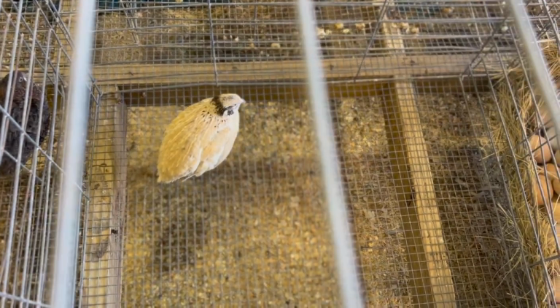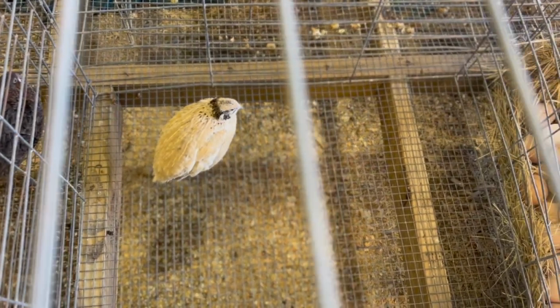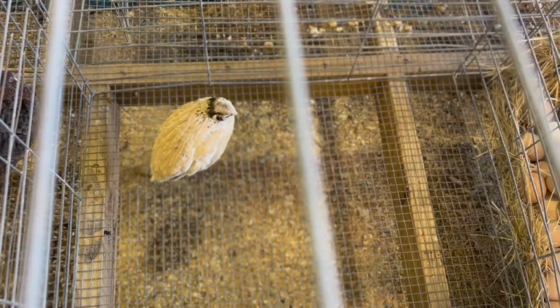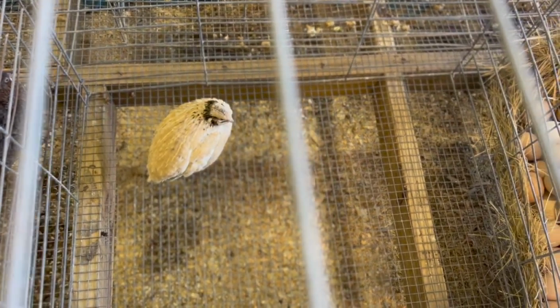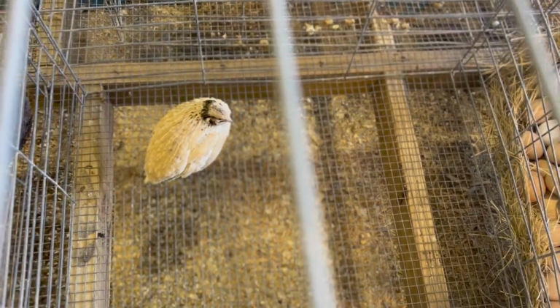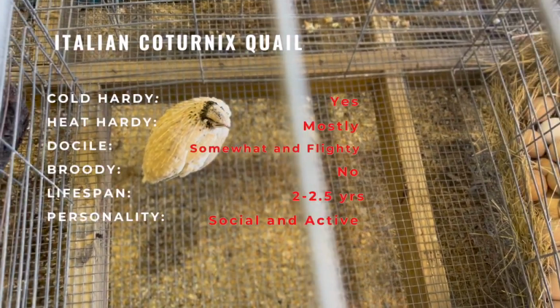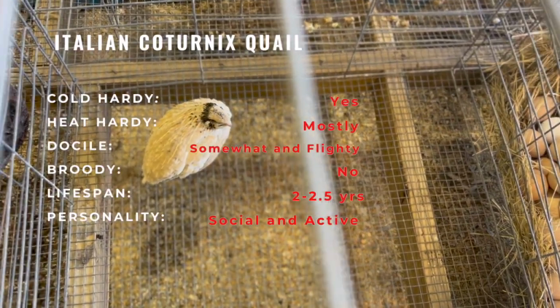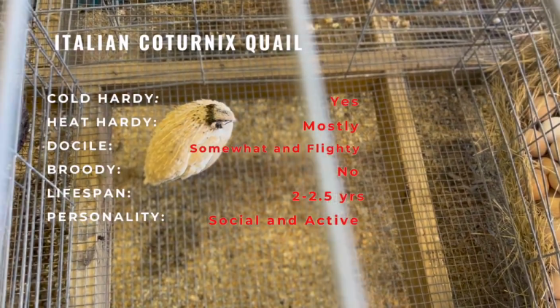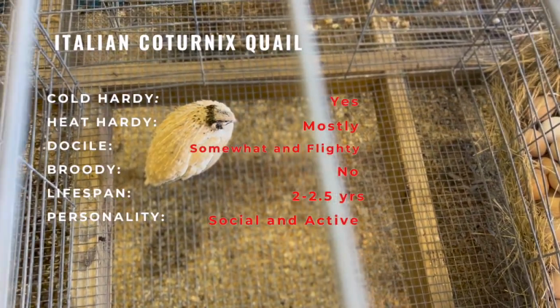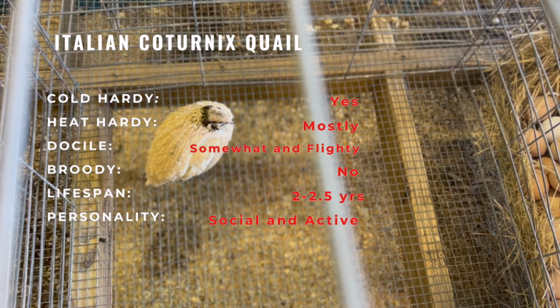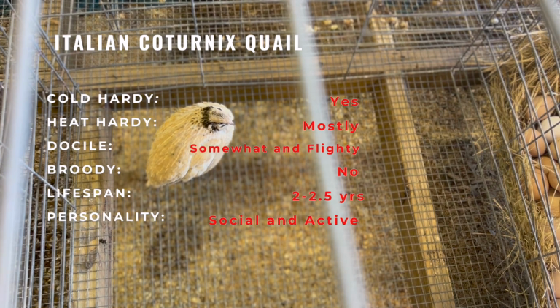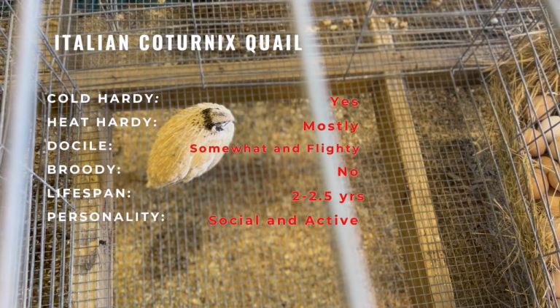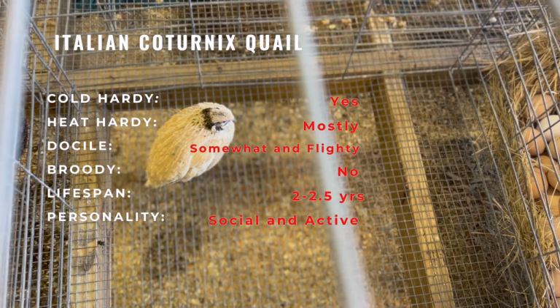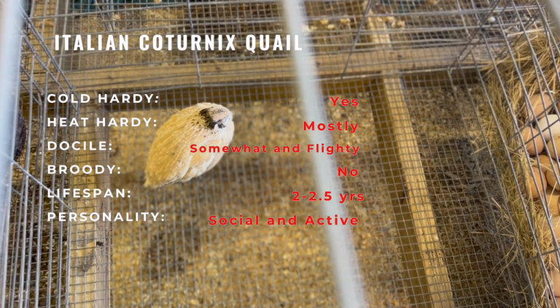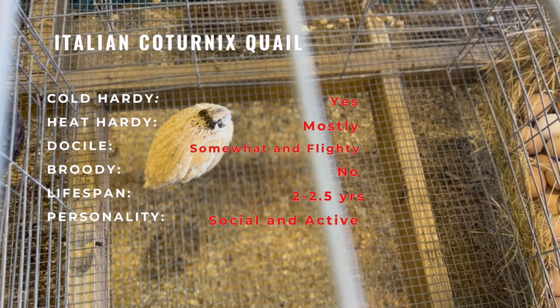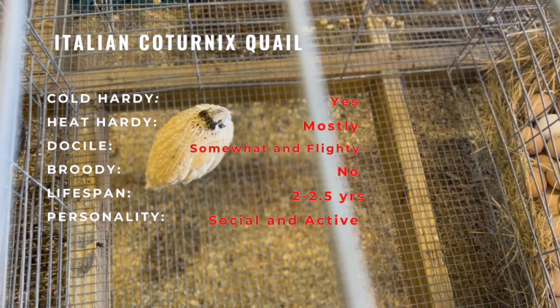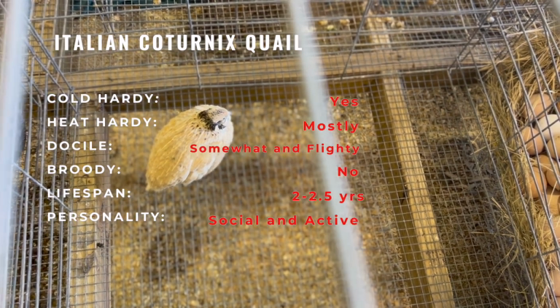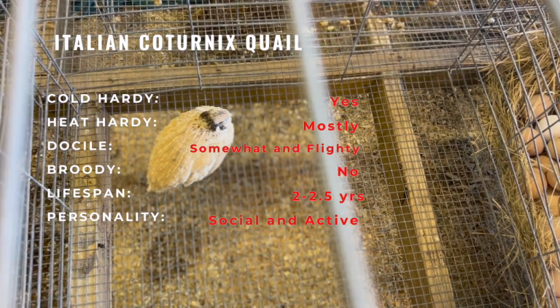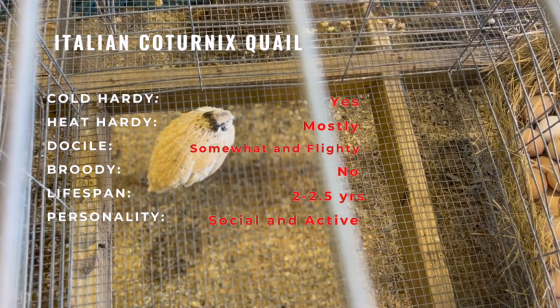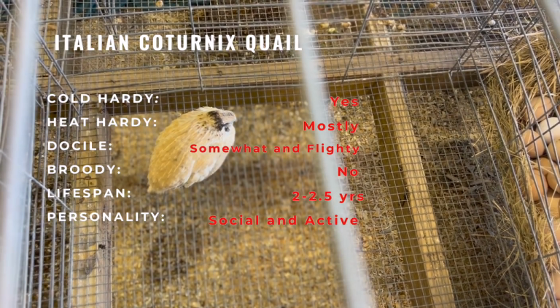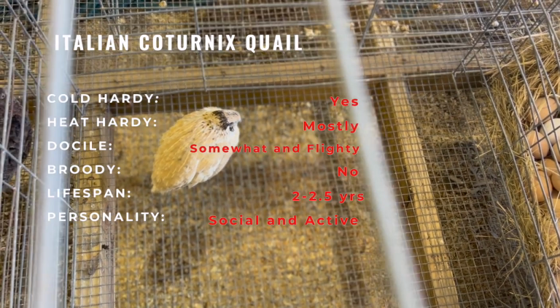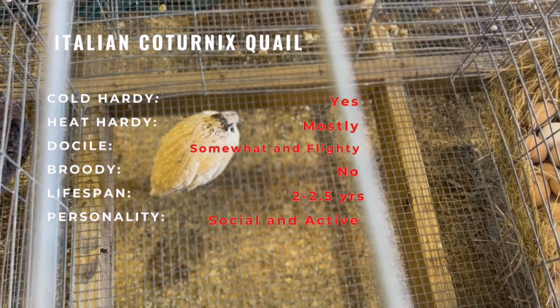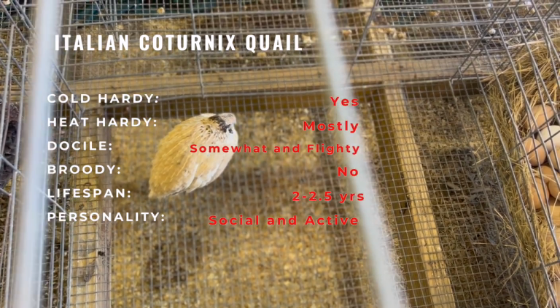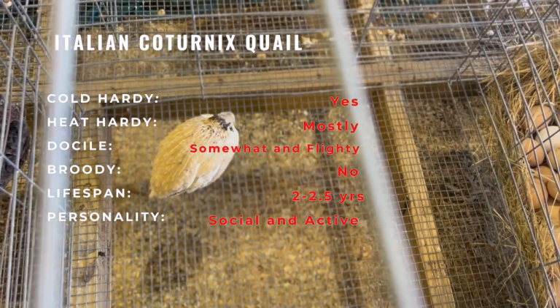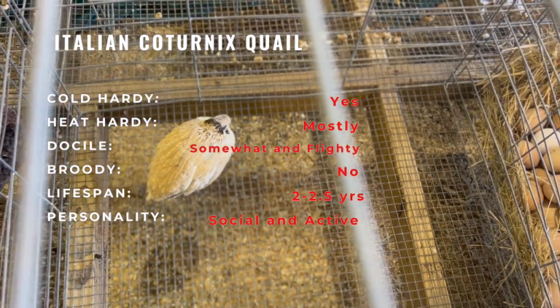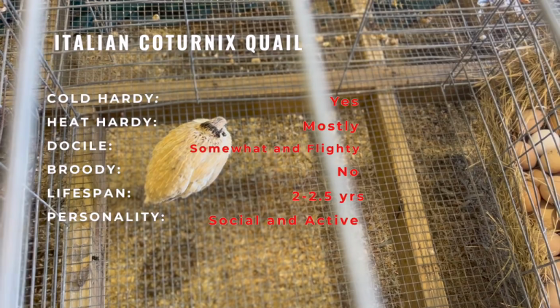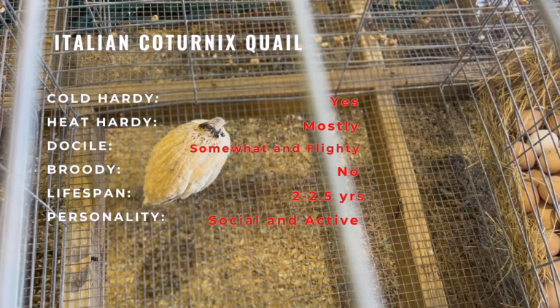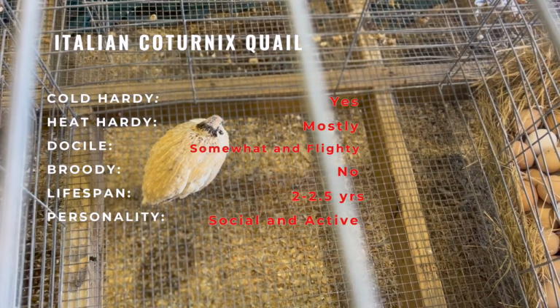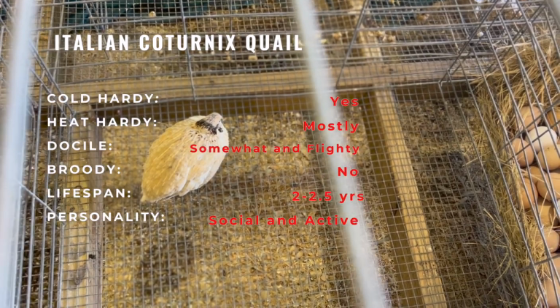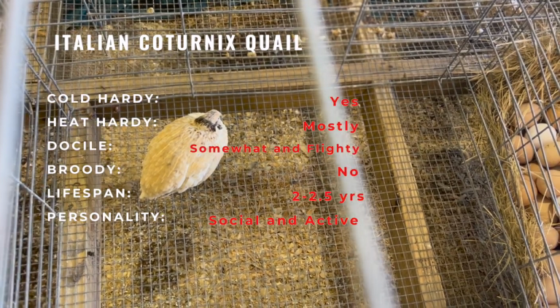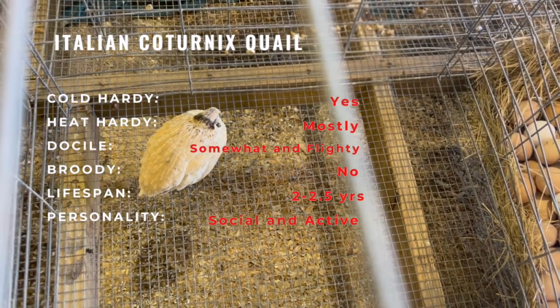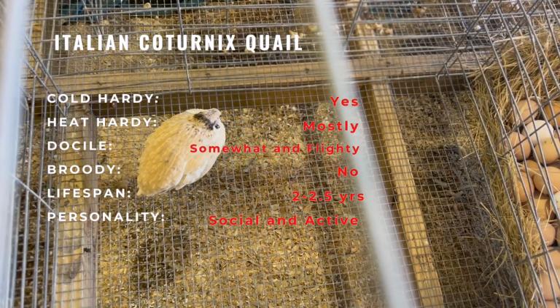Their meat is also highly valued for its tender, flavorful quality. Overall, the quail is a versatile and productive breed that has become popular among backyard poultry keepers and small scale farmers.